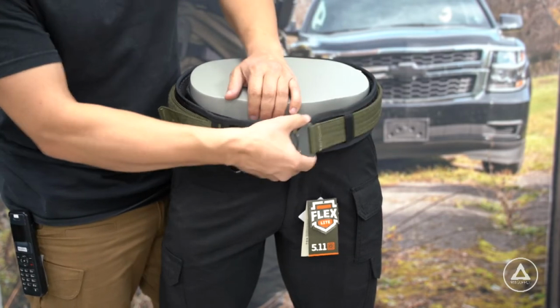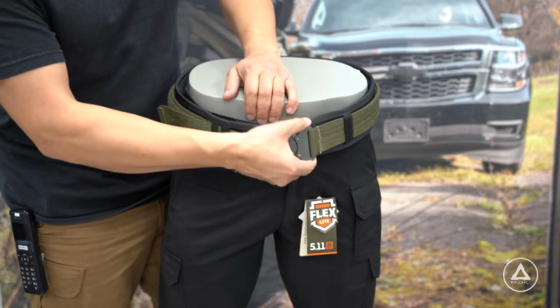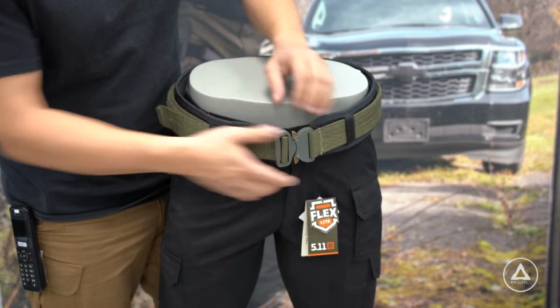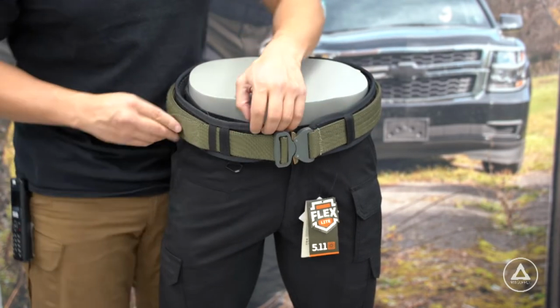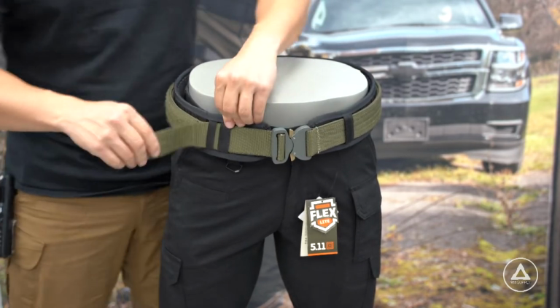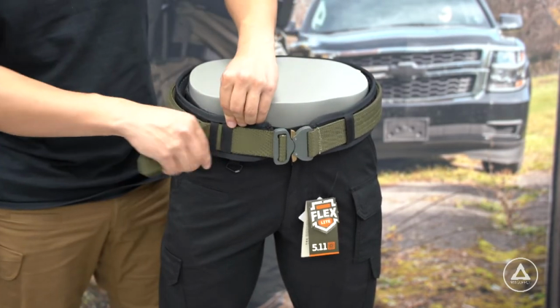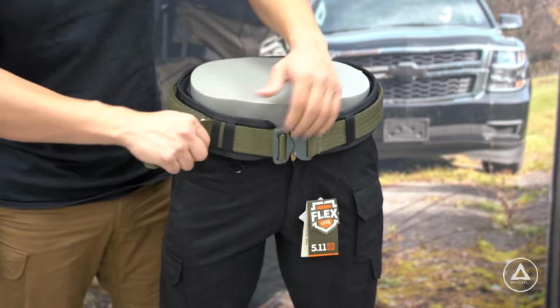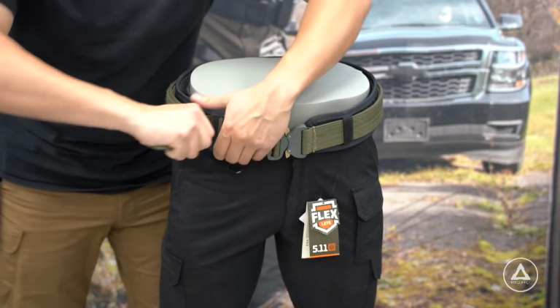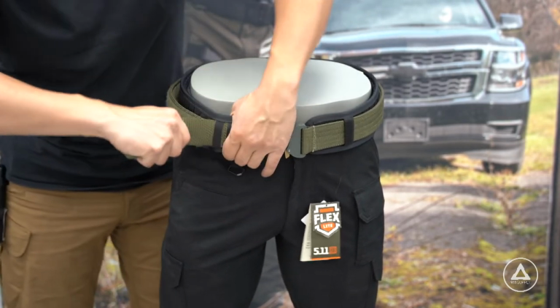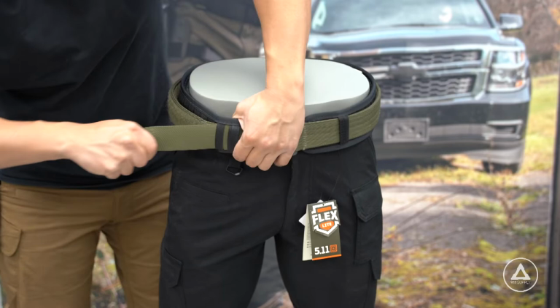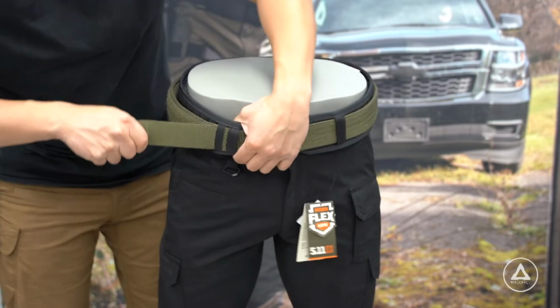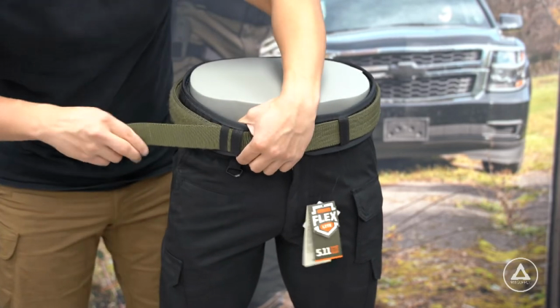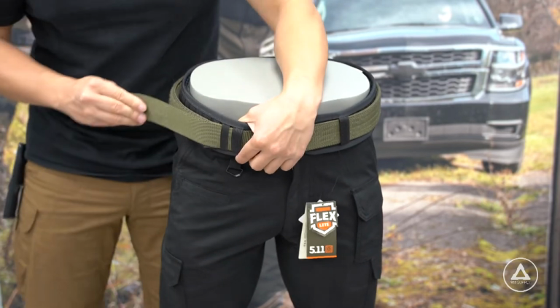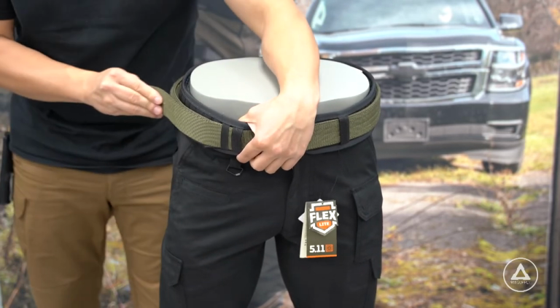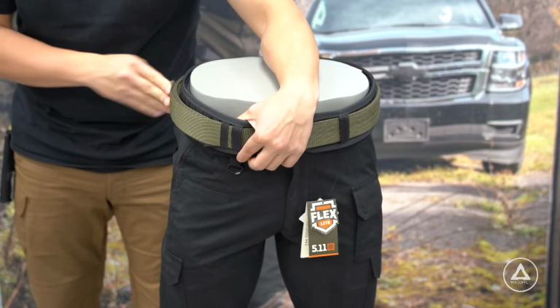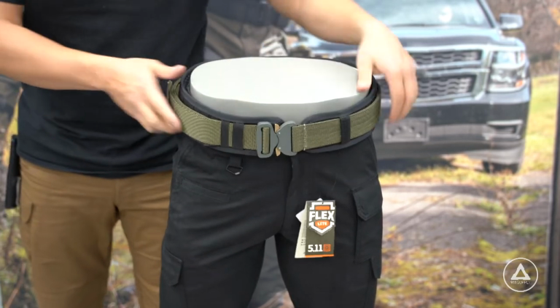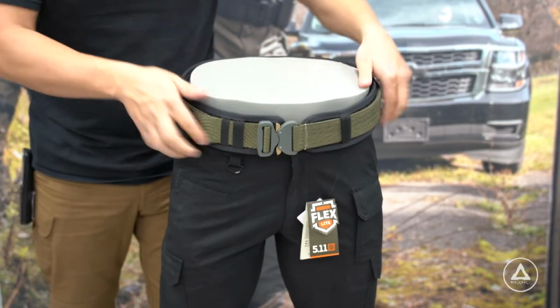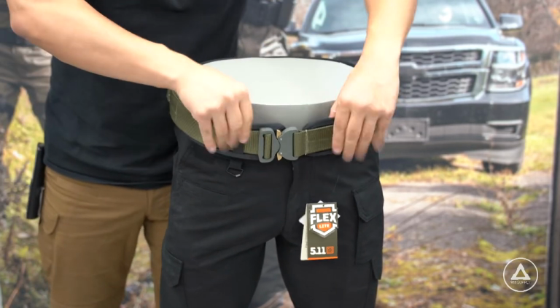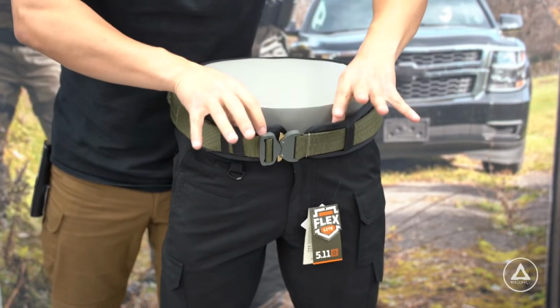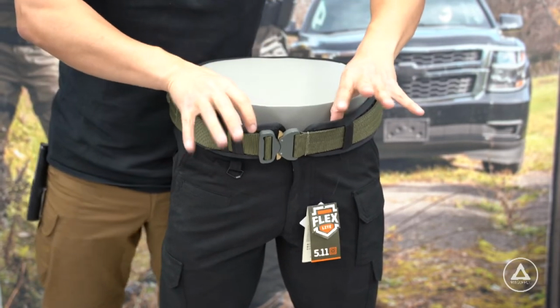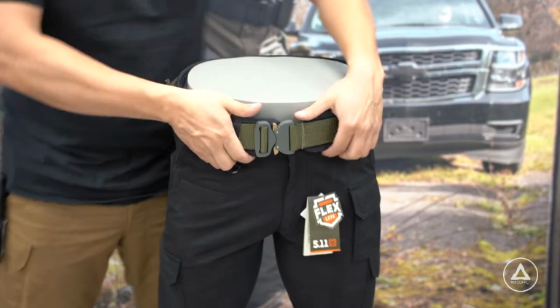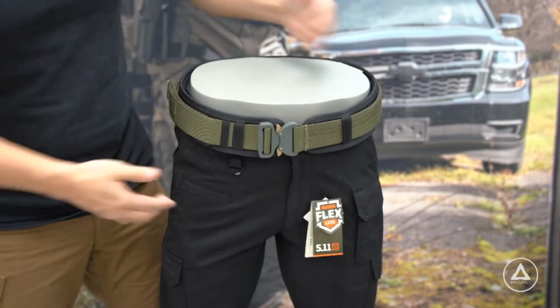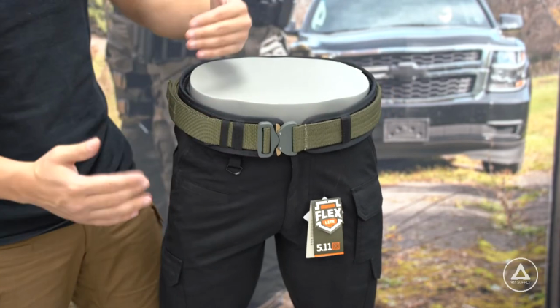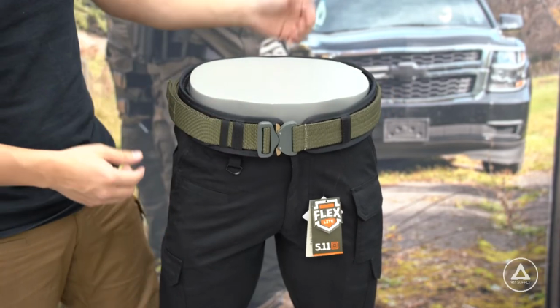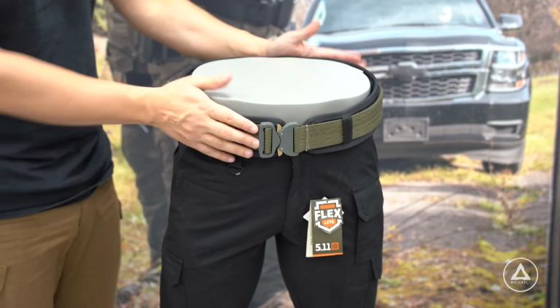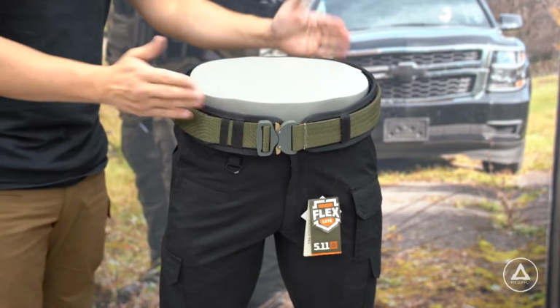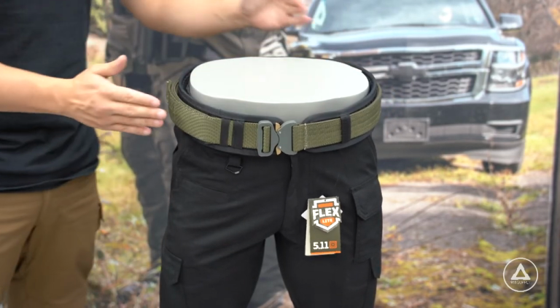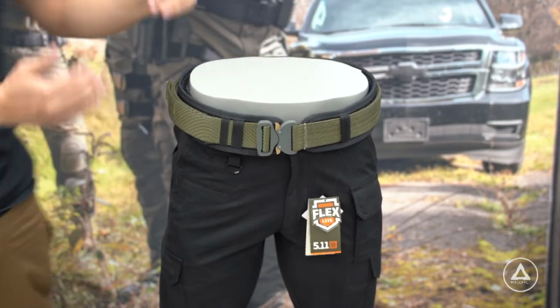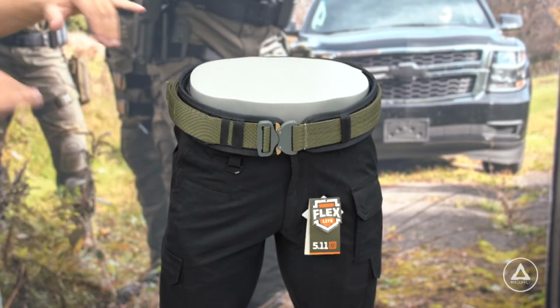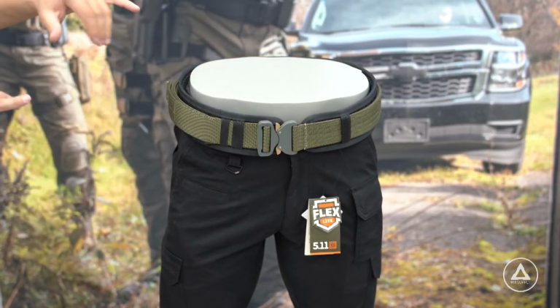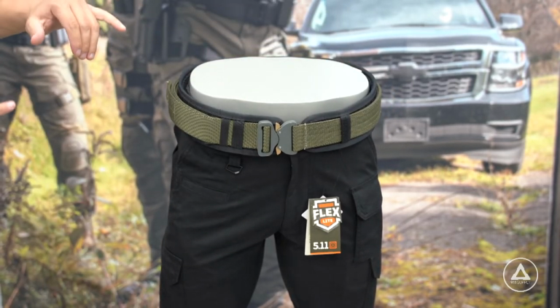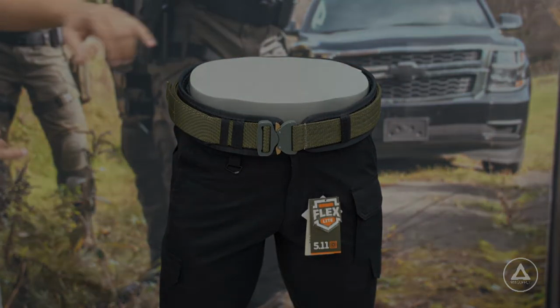On our example here, we can see that it's still a little bit loose, so in order to tighten it up, just undo the velcro from the tail end, pull it down tight until there's no more slack, and then reset the velcro. Now we can see that the belt is nice and snug against the mannequin, and this is what it should look like when it's properly sized.